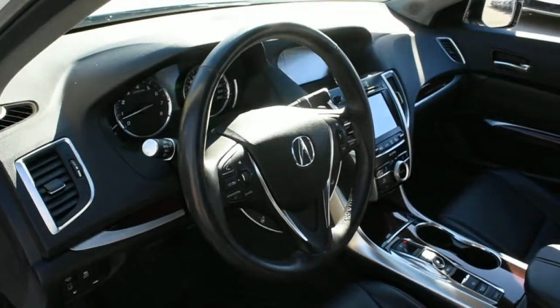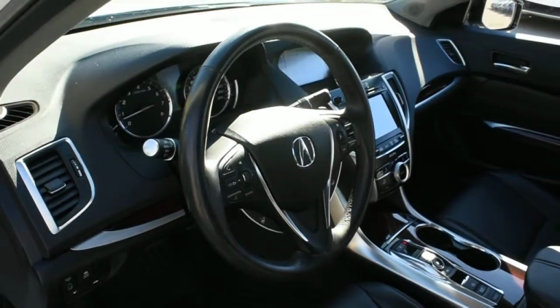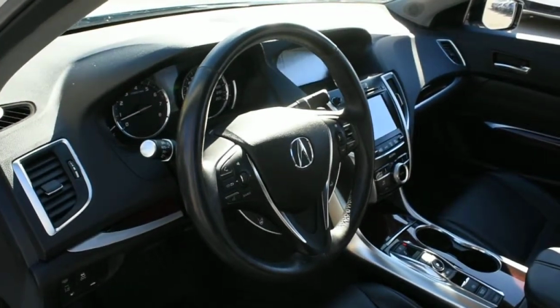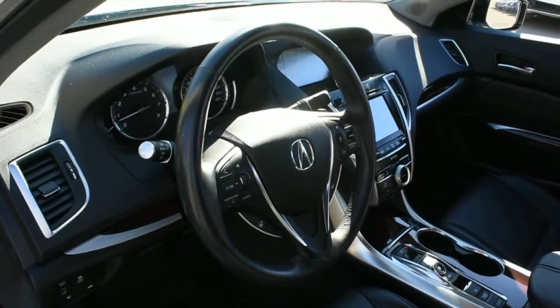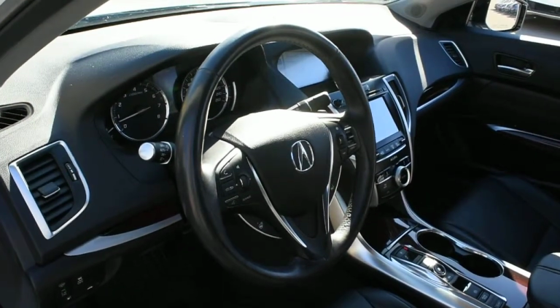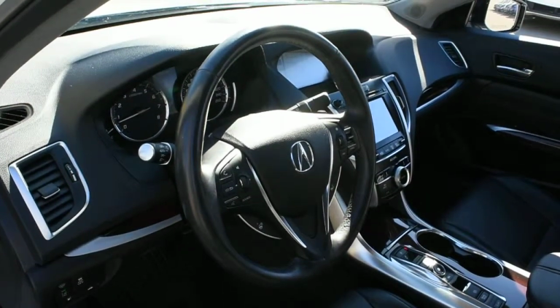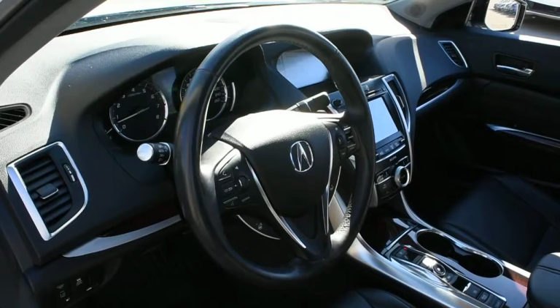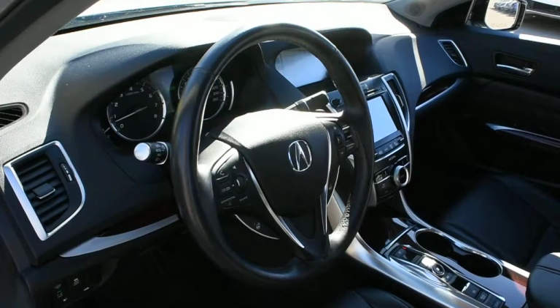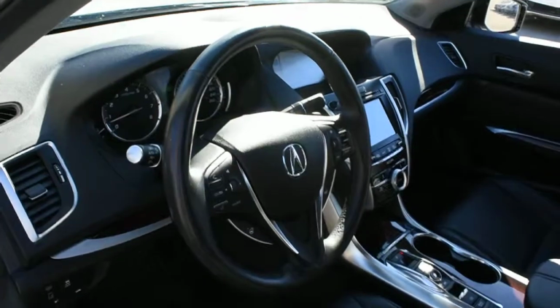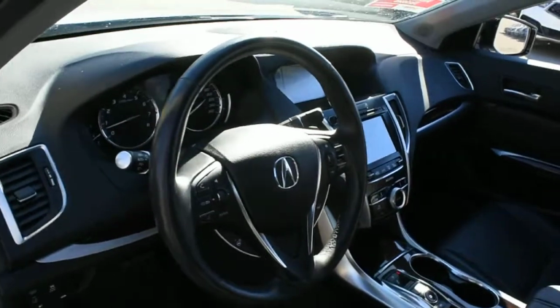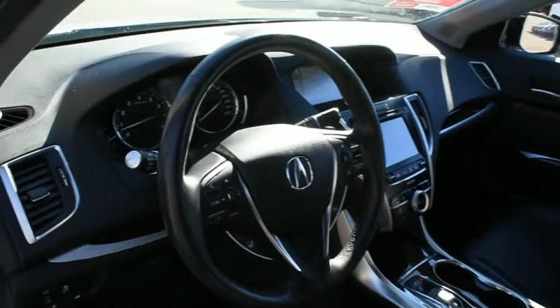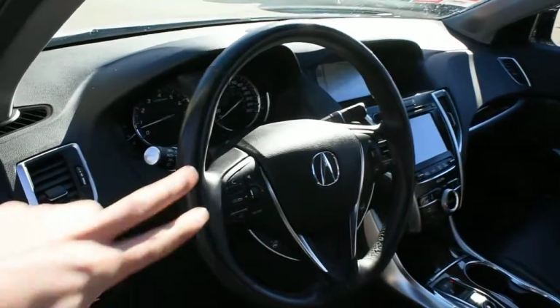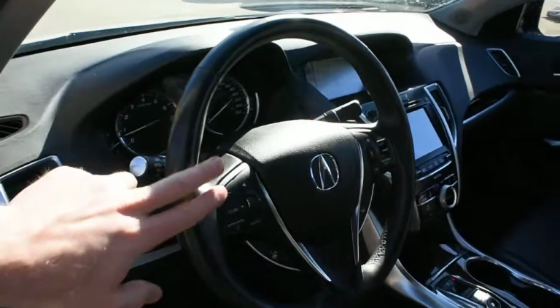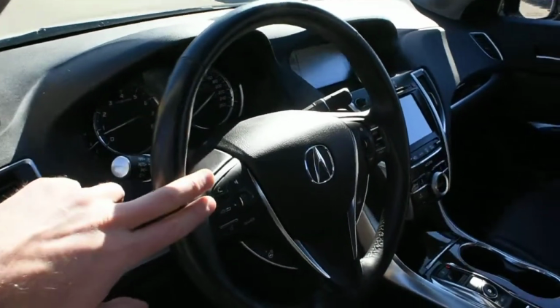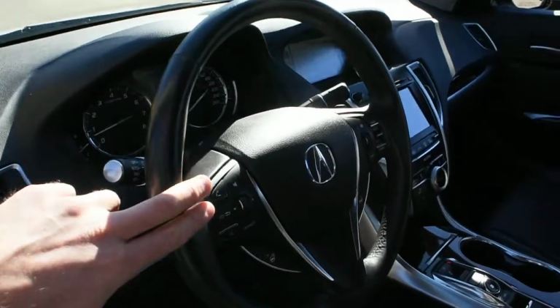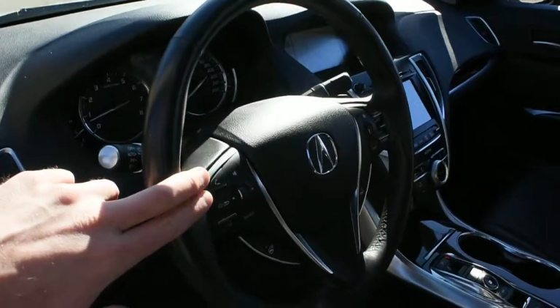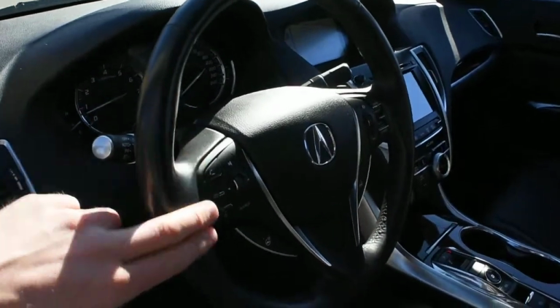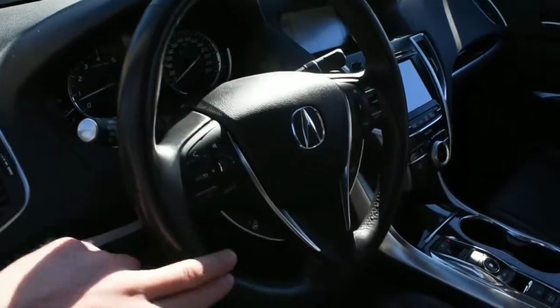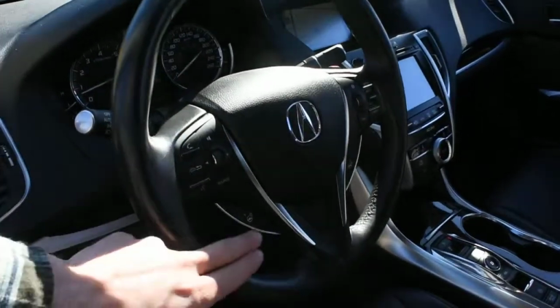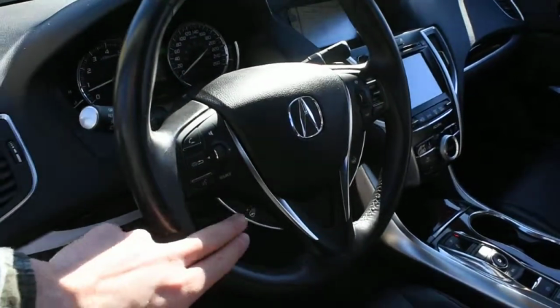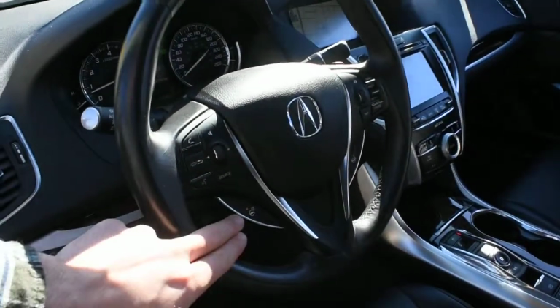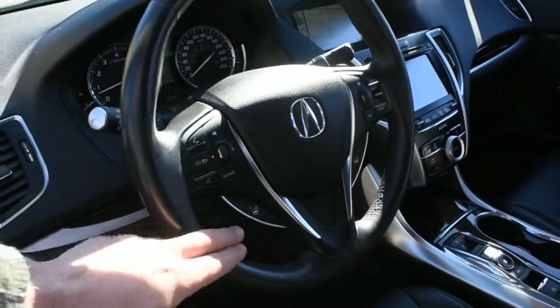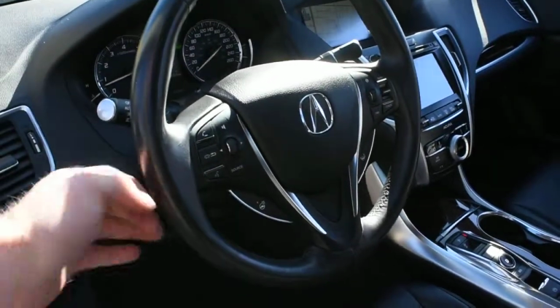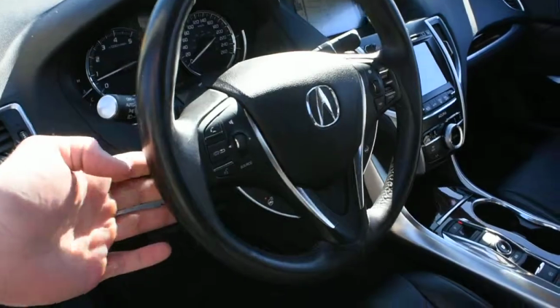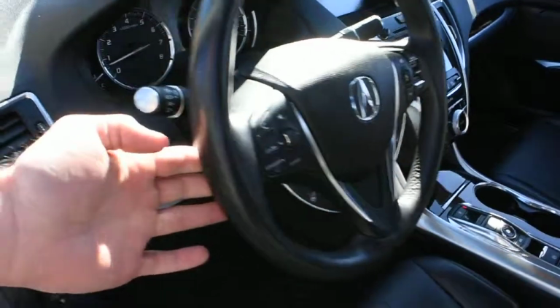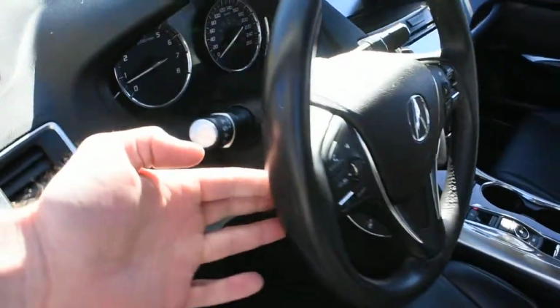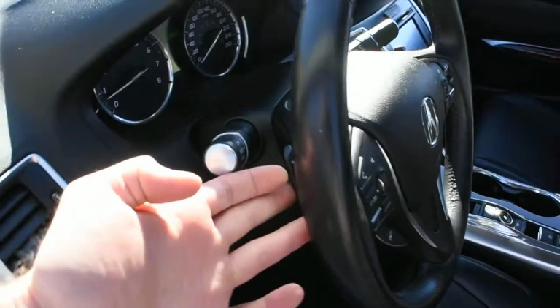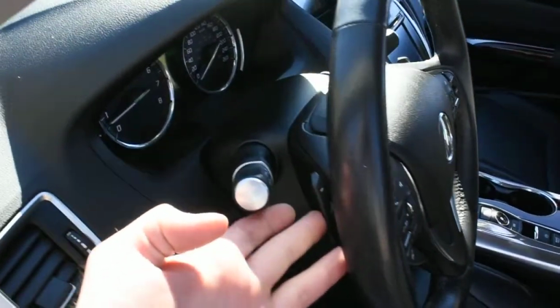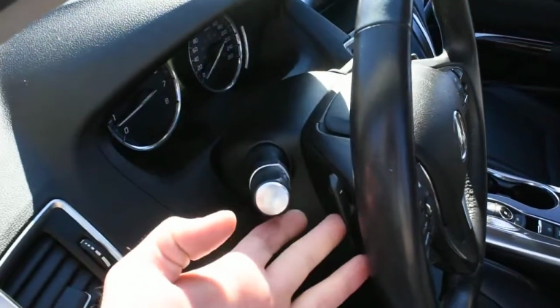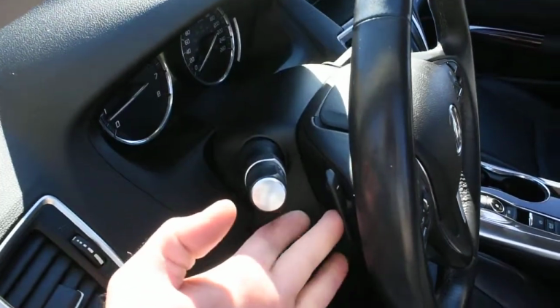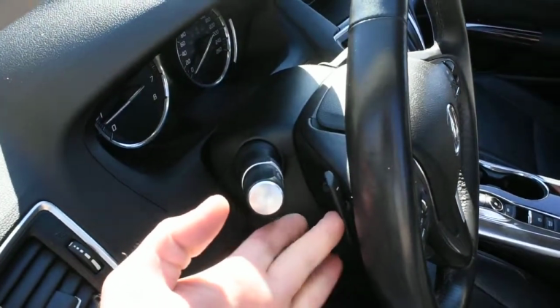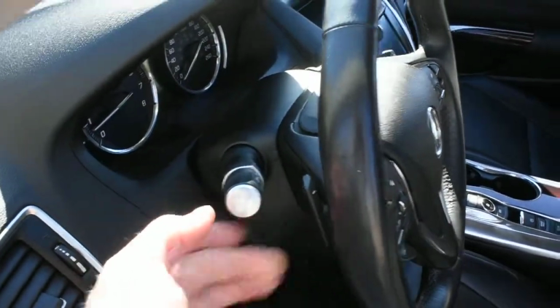Located on the steering wheel, you have a leather-wrapped finish with multimedia controls including Bluetooth. Down below there is a heated steering wheel element, and mounted on the rear side you do have your paddle shifters.